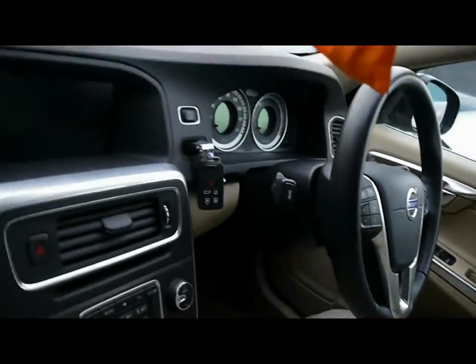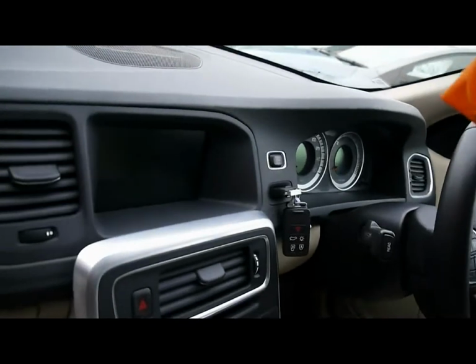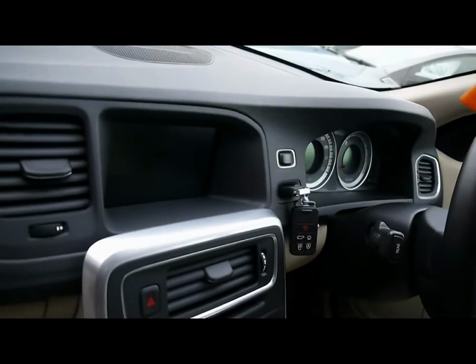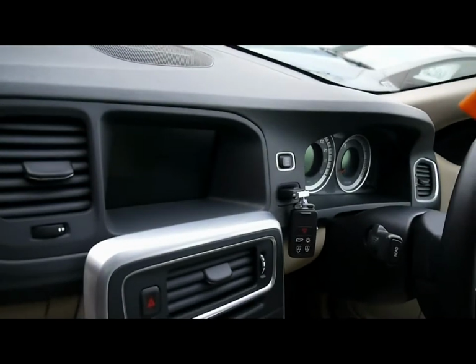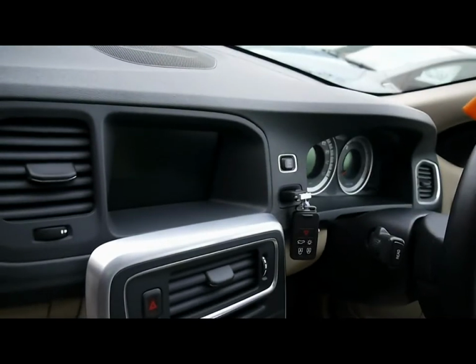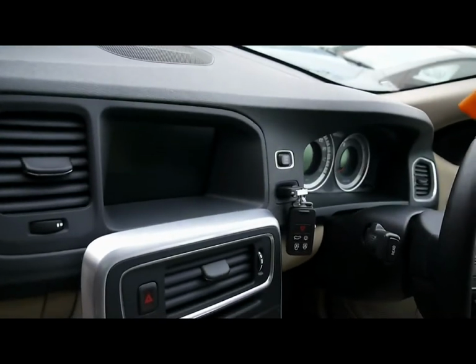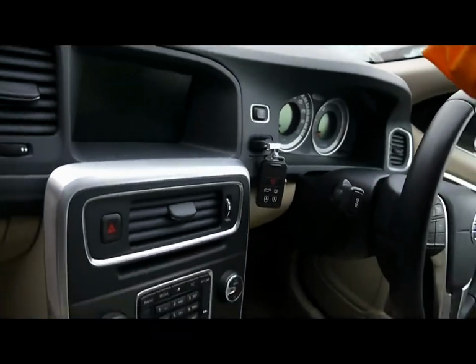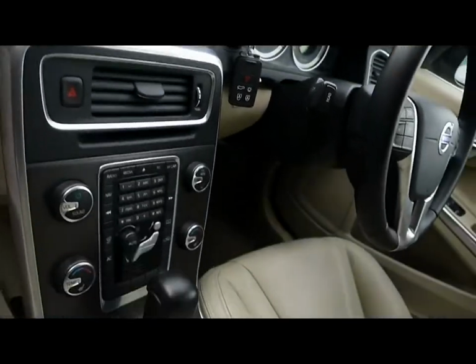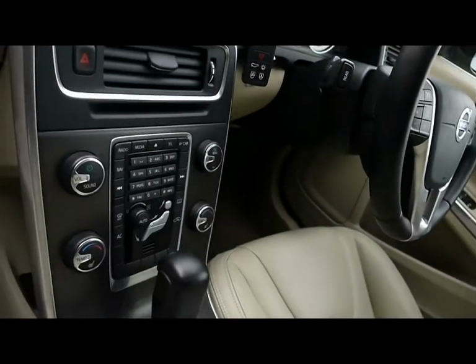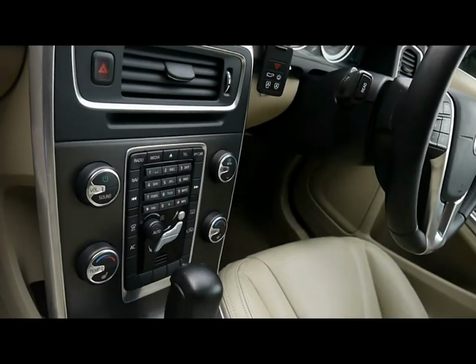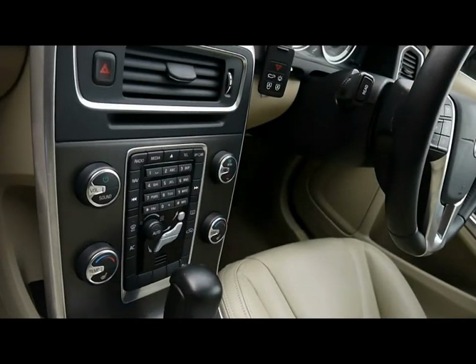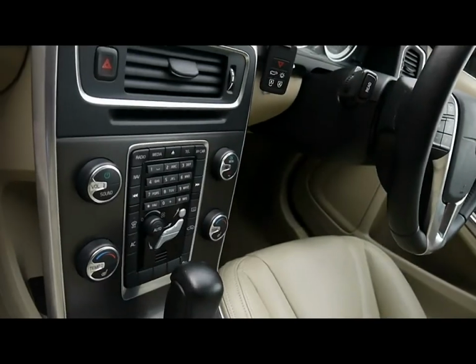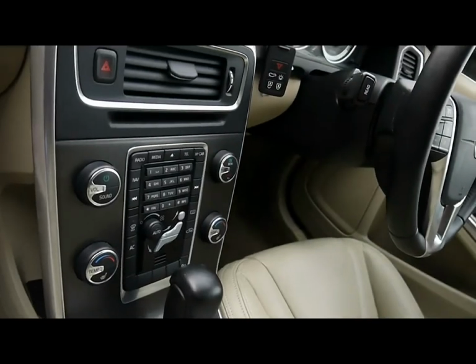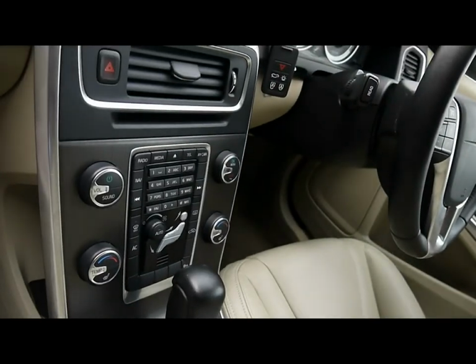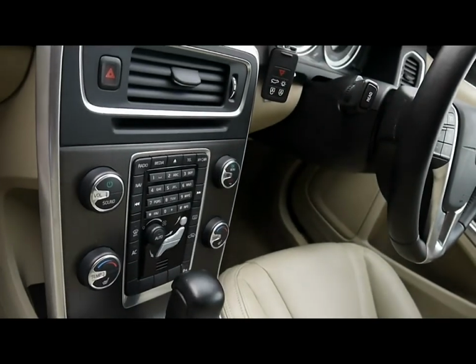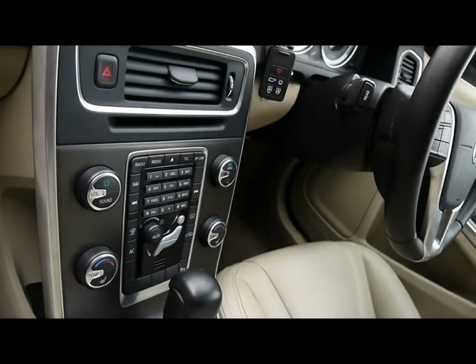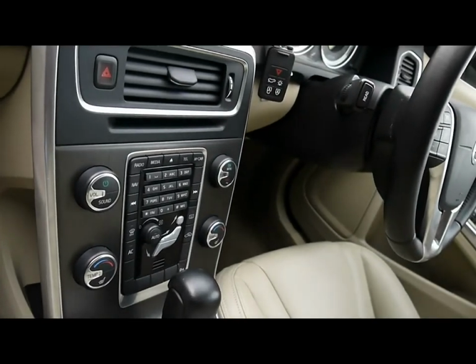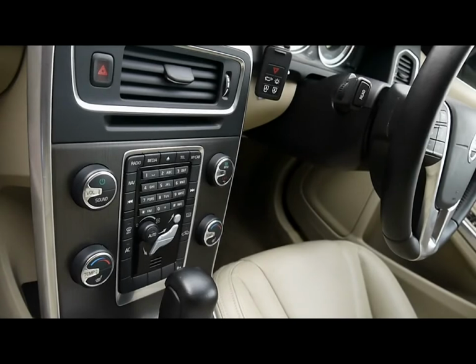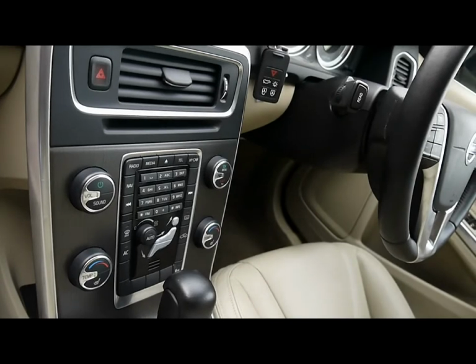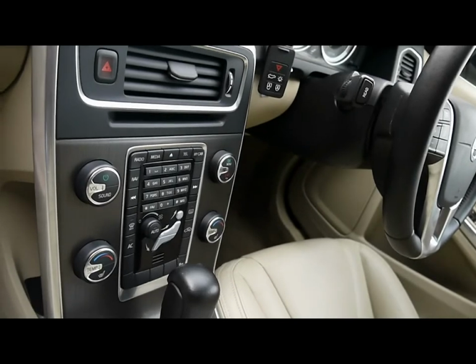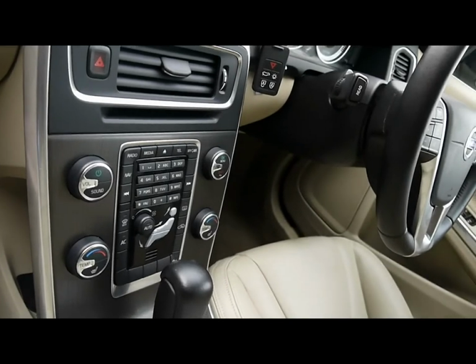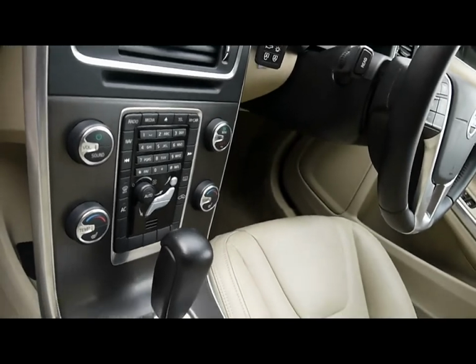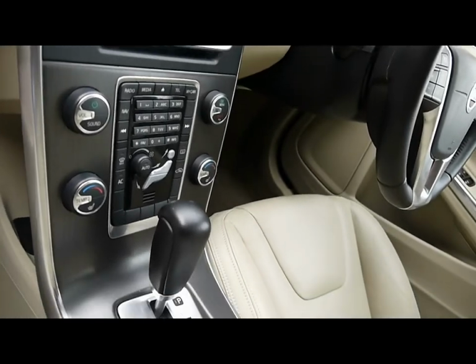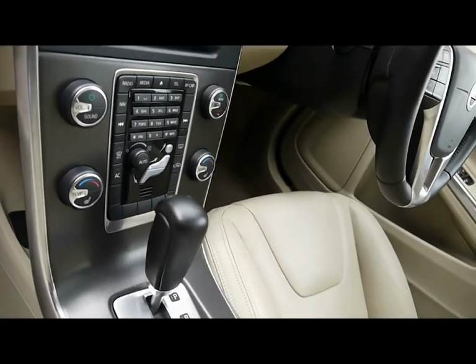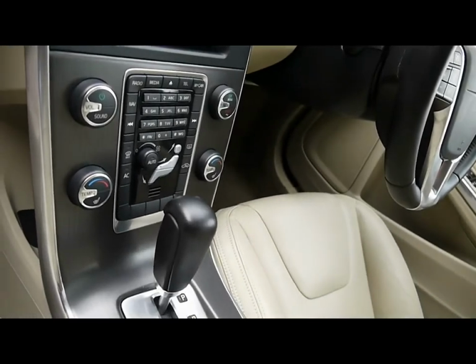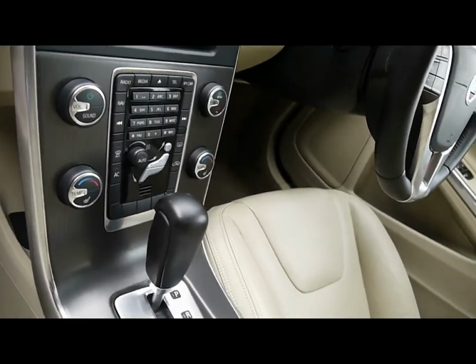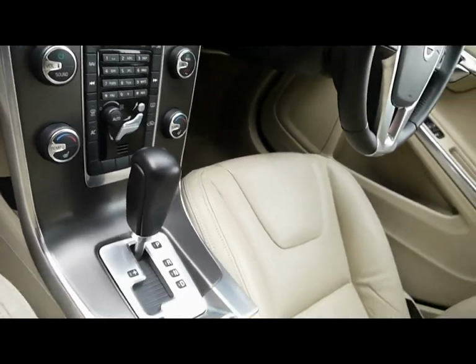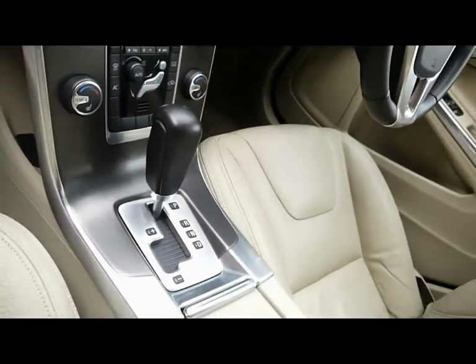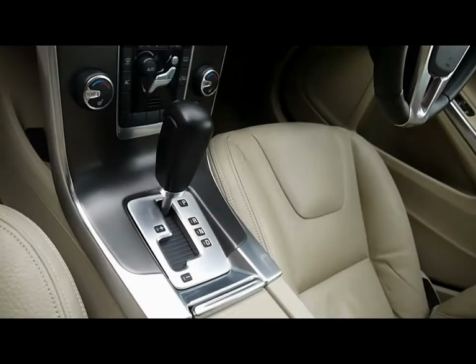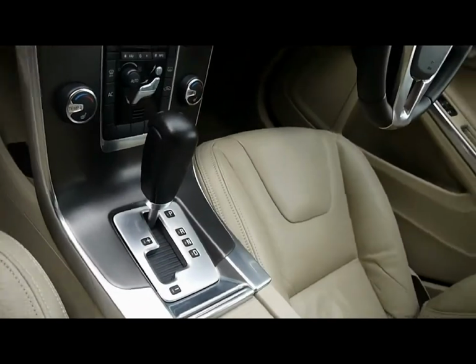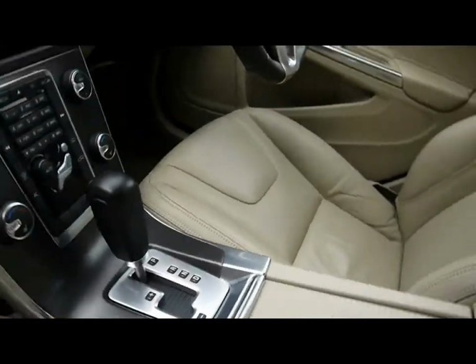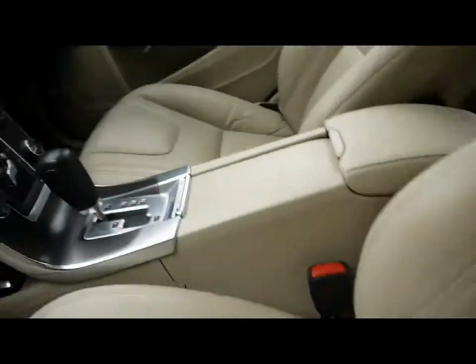Full colour satellite navigation system, CD radio with auxiliary input, and Bluetooth connectivity. Climate control and automatic gearbox.